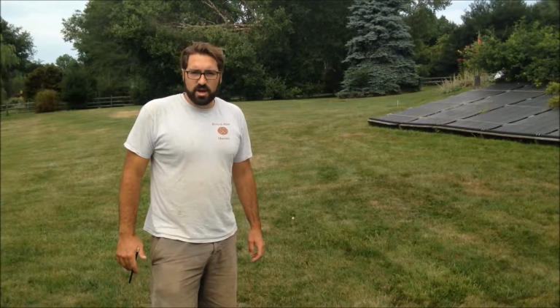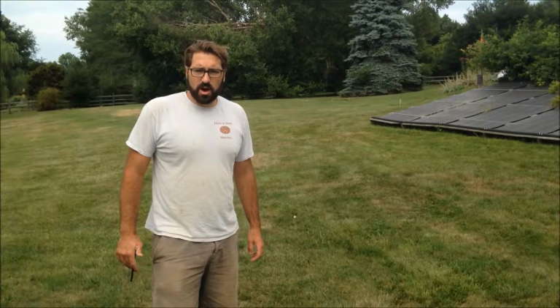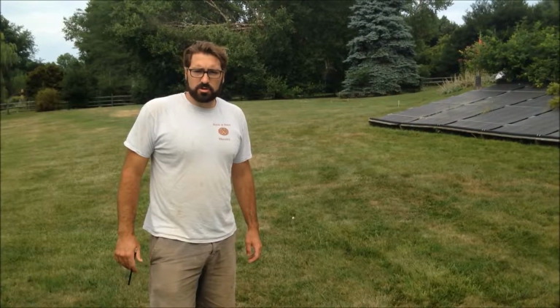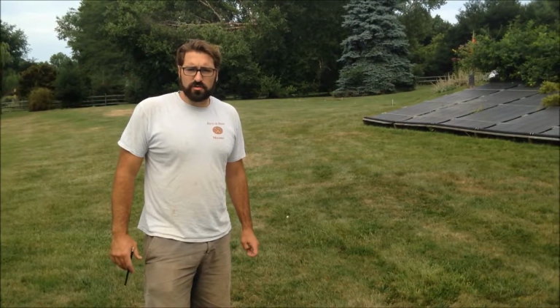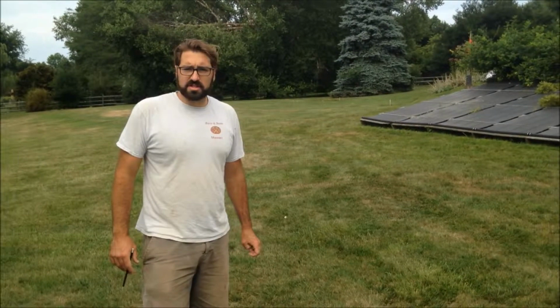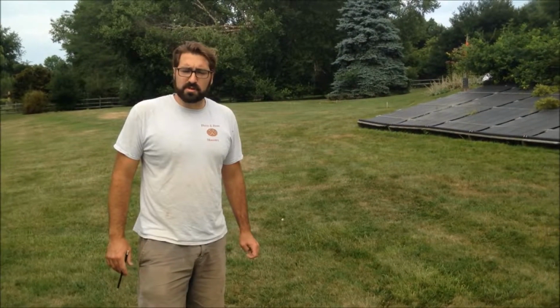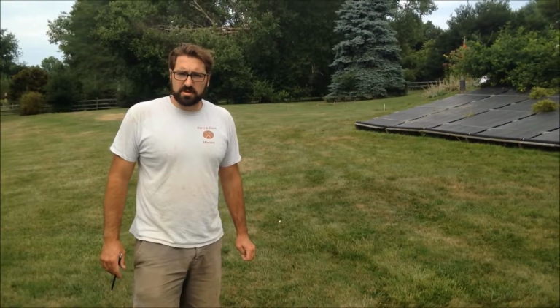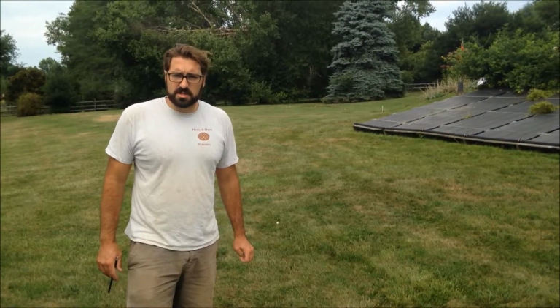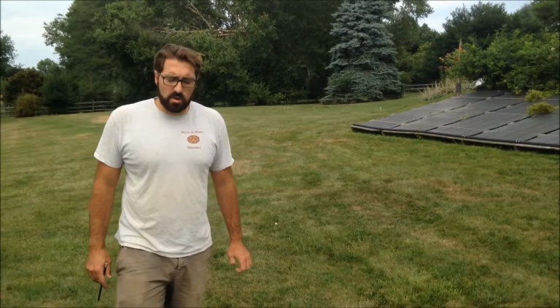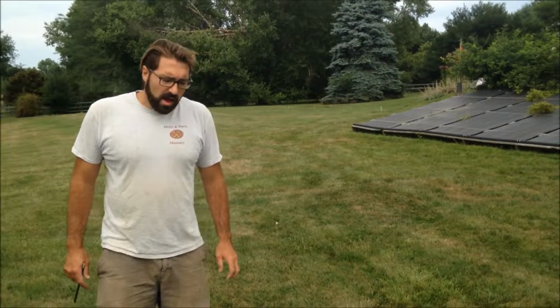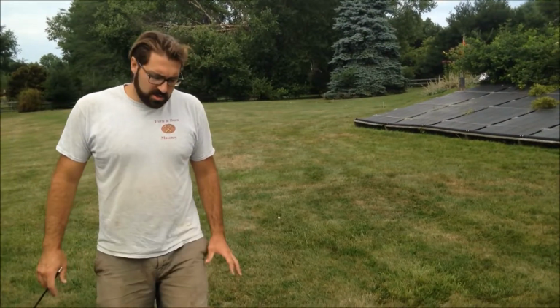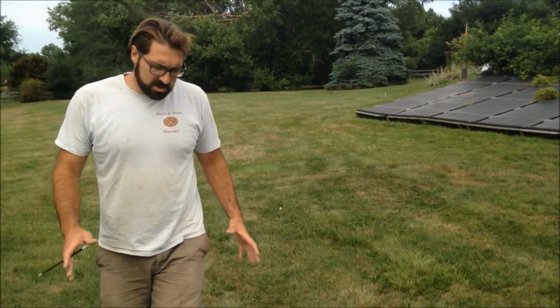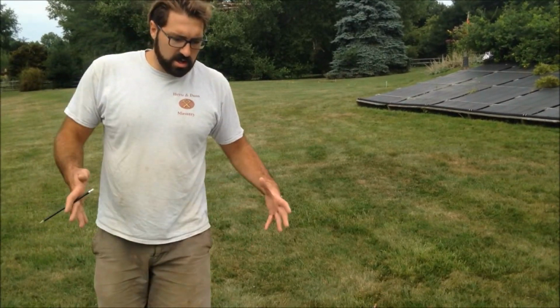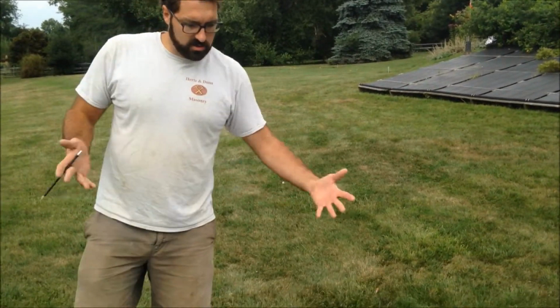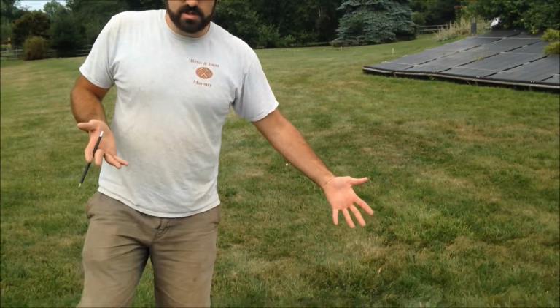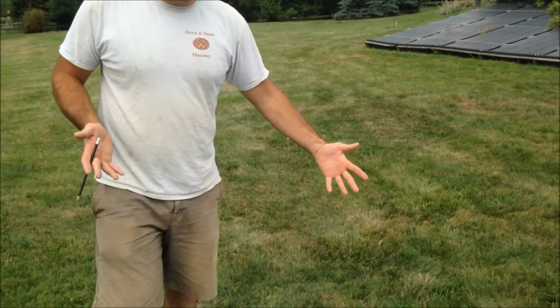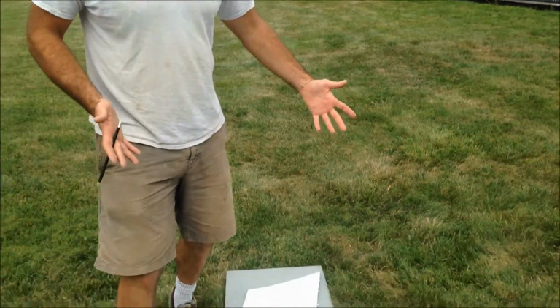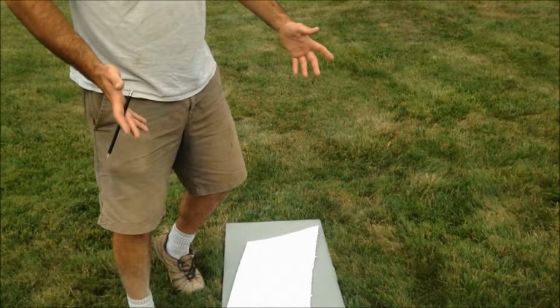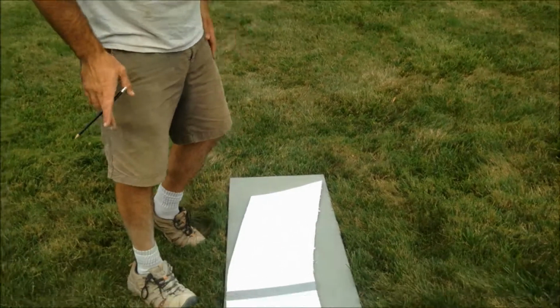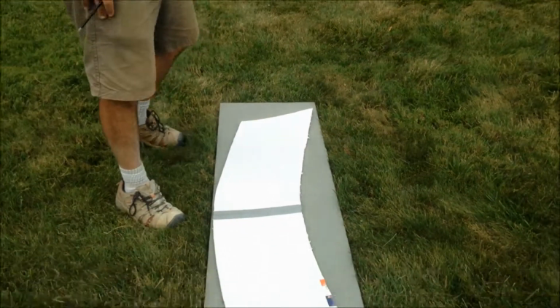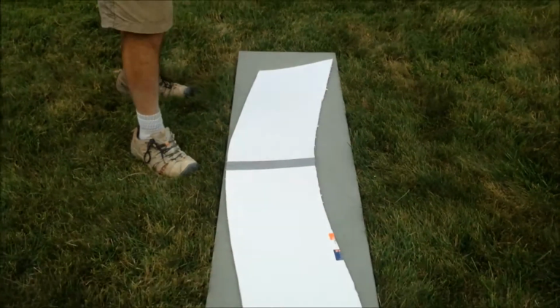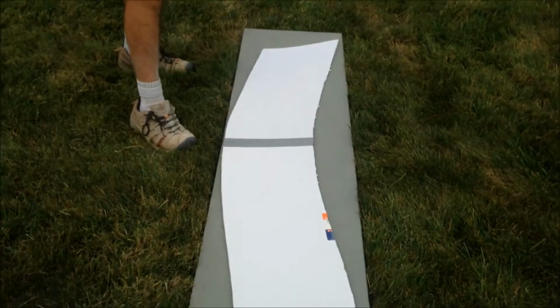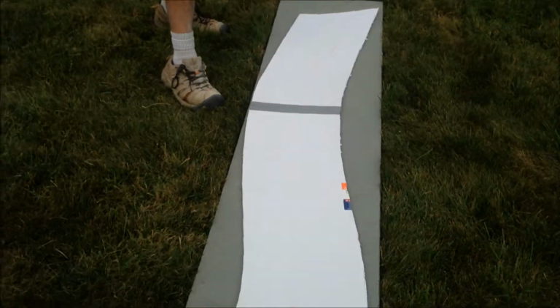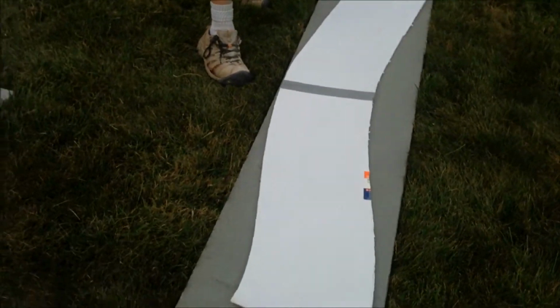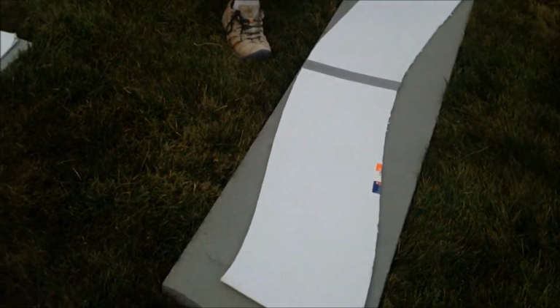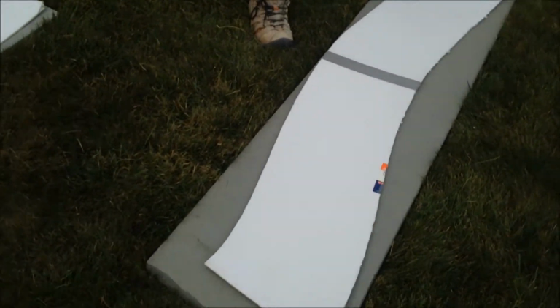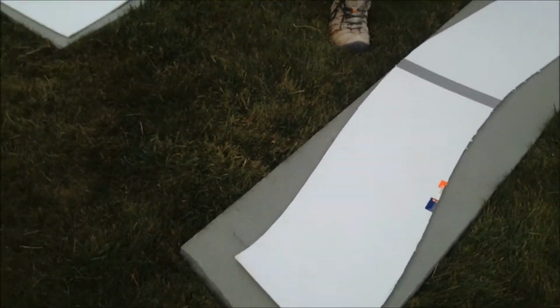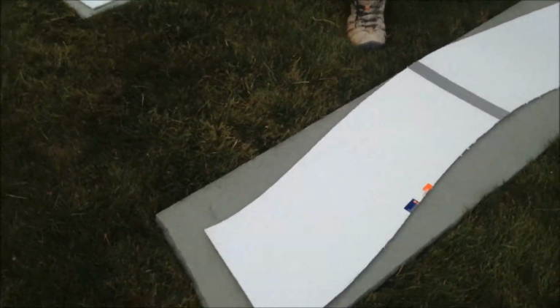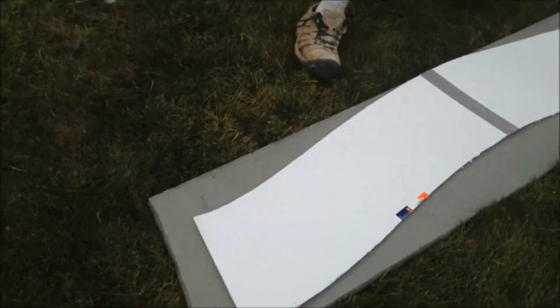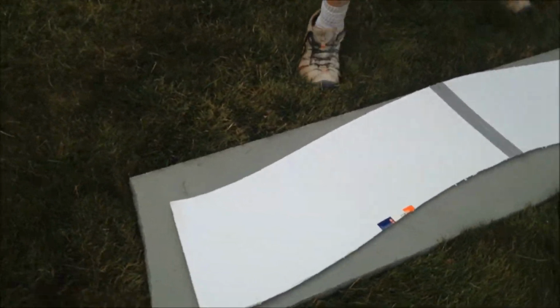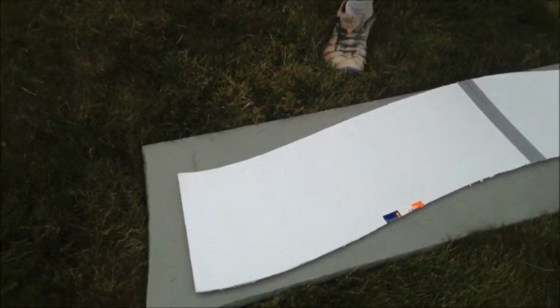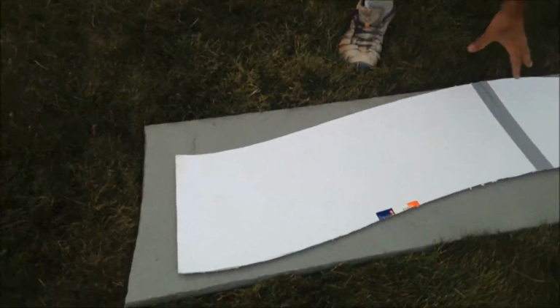Here we are transferring the templates onto the stone. As you can see, they do not sell stones in the perfect template form, so we are going to have to work them and manipulate them ourselves.